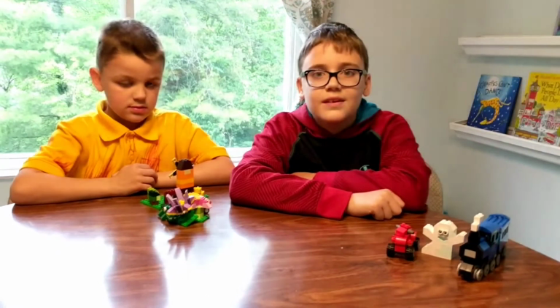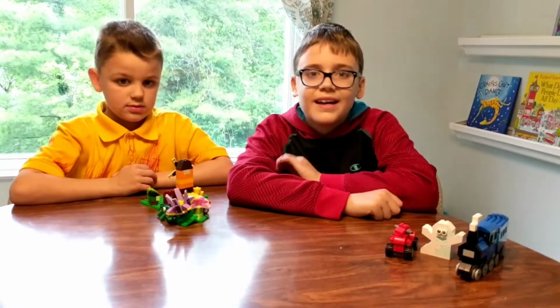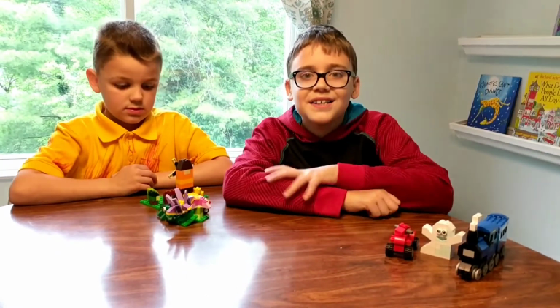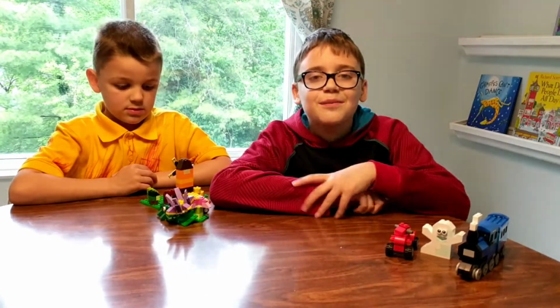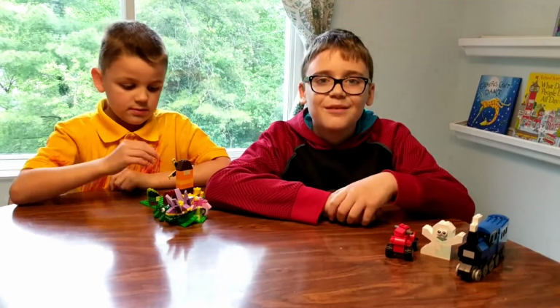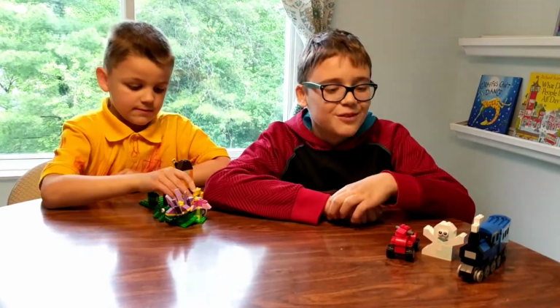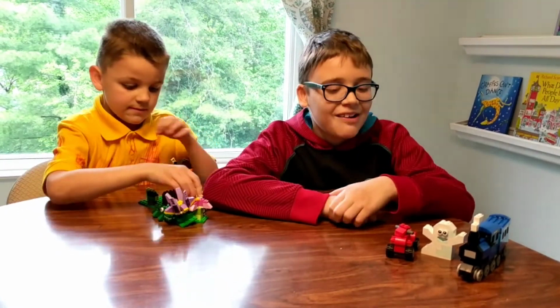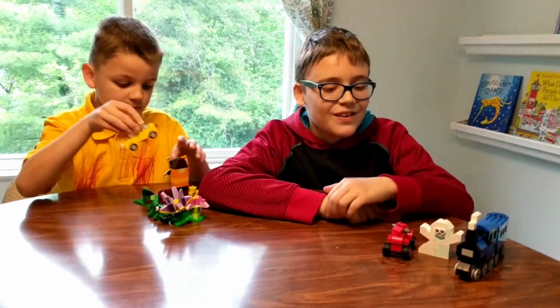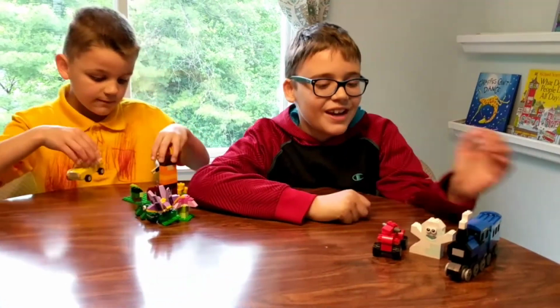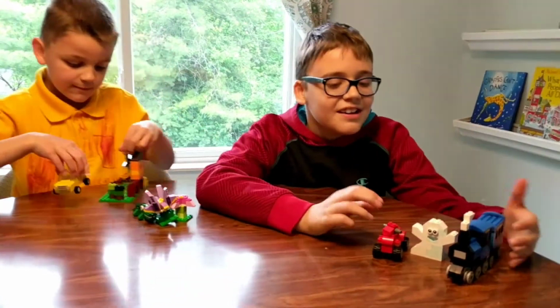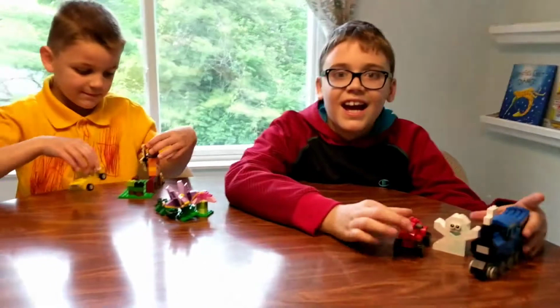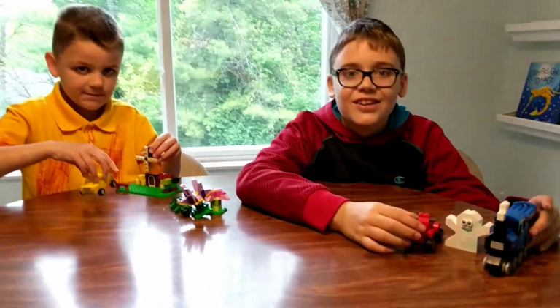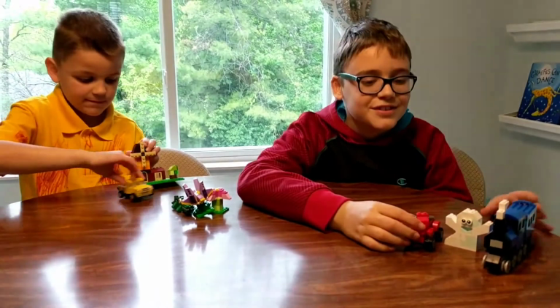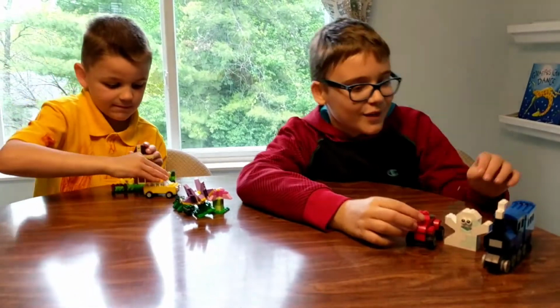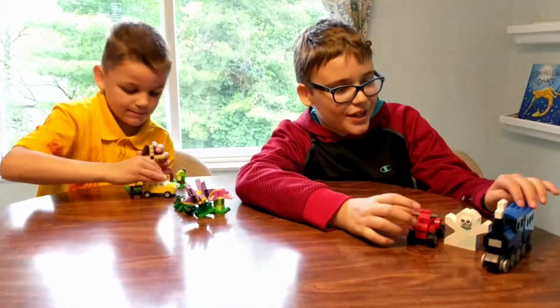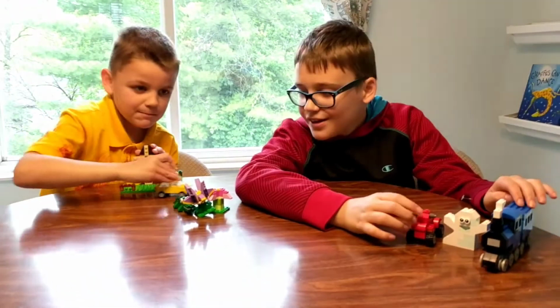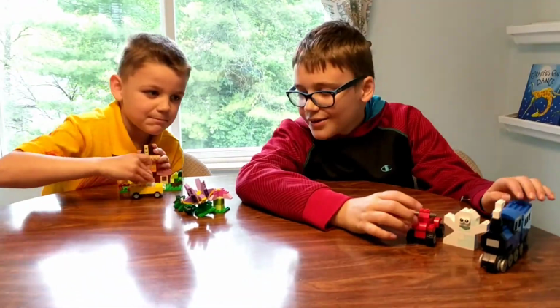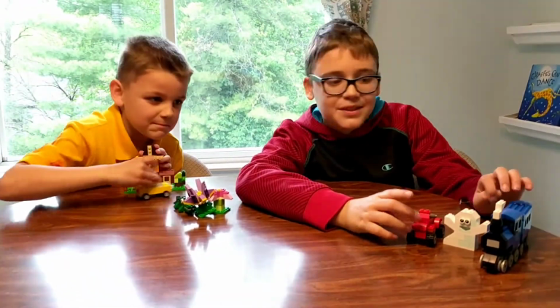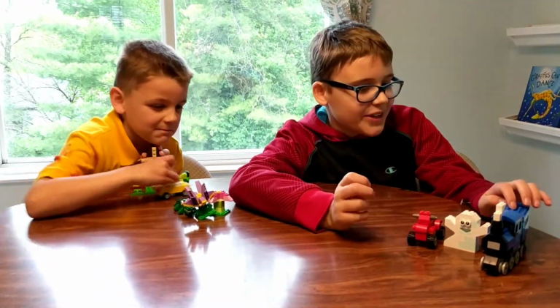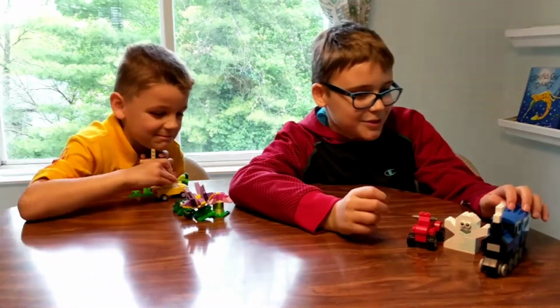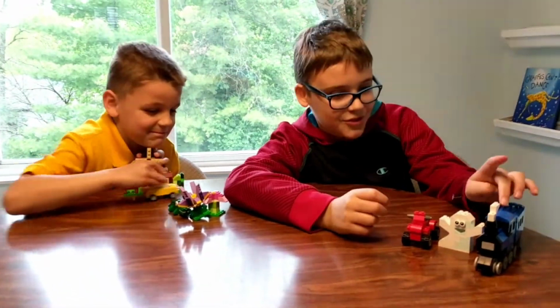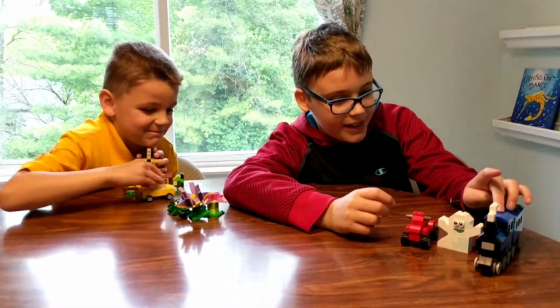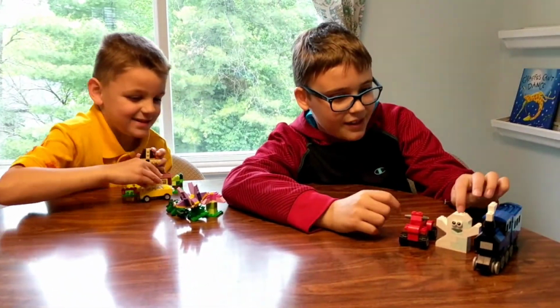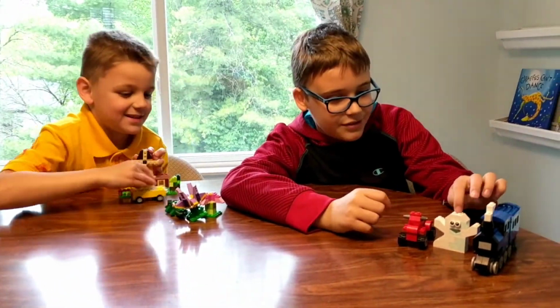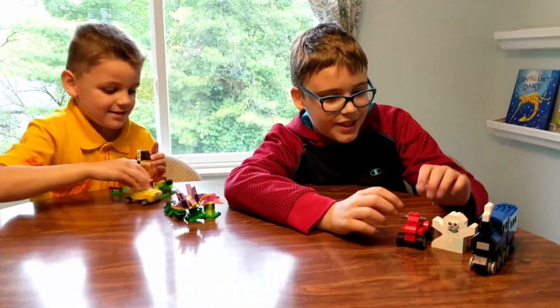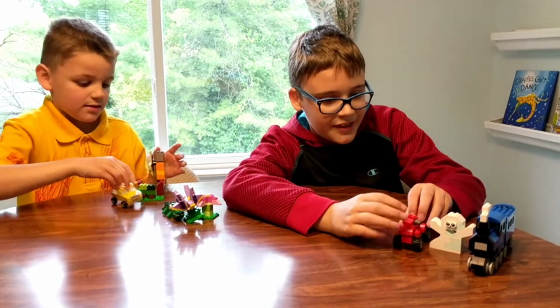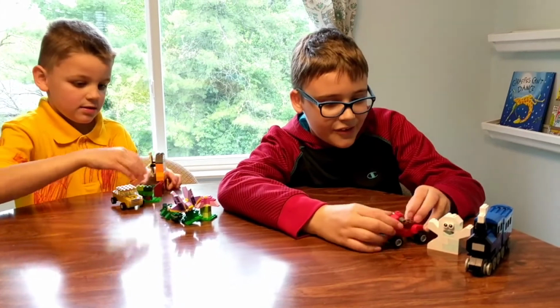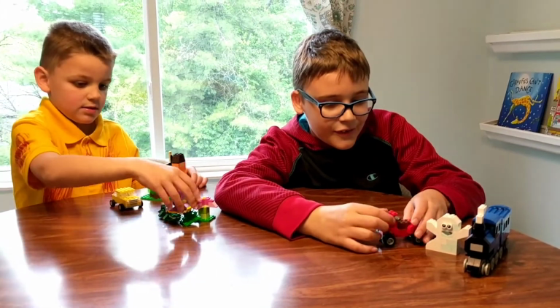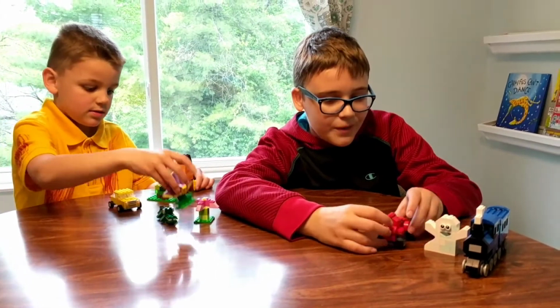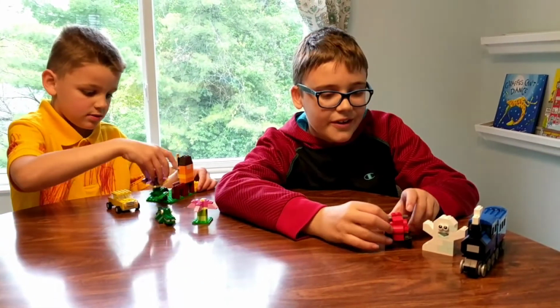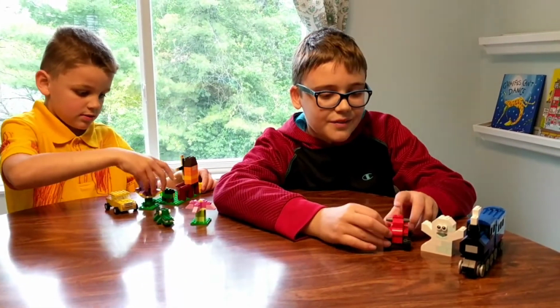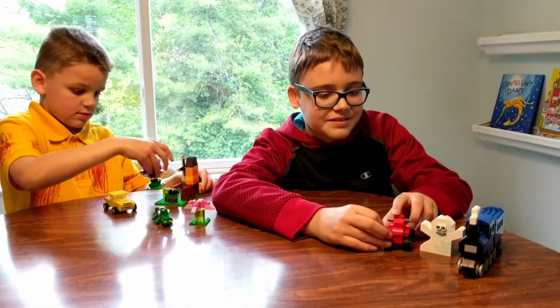Hey guys, we're the Brody Bros, we're back with another video. Today is our first Lego video. We're going to be showing you how to build a train, a ghost, and a little four-wheeler out of Legos.